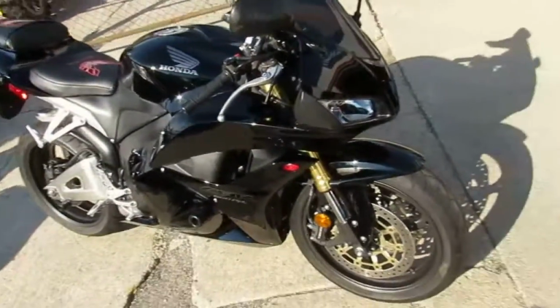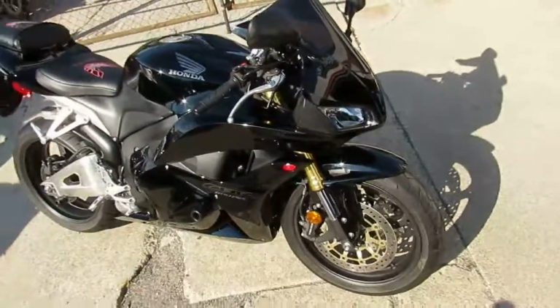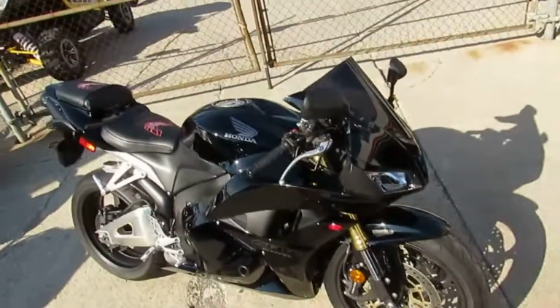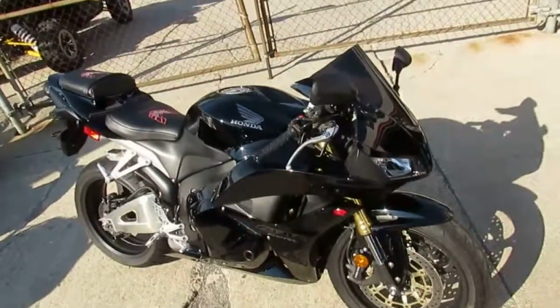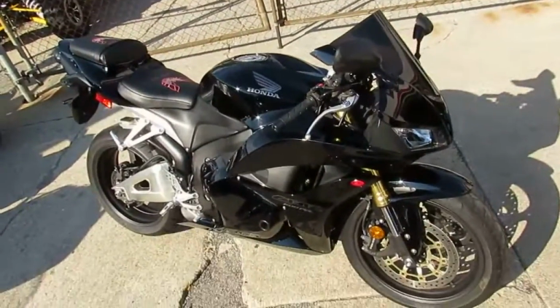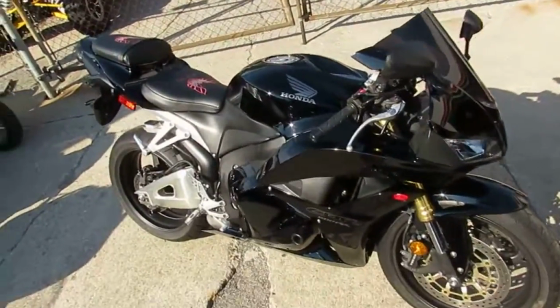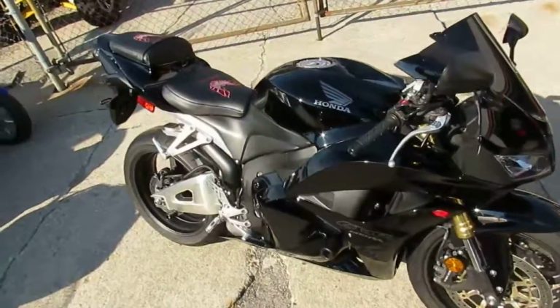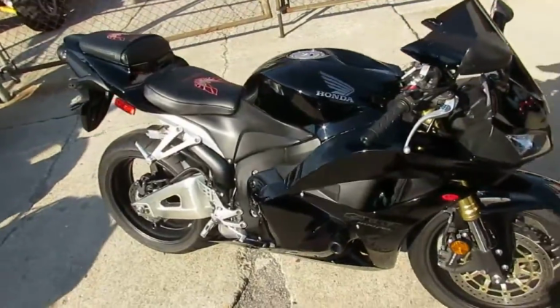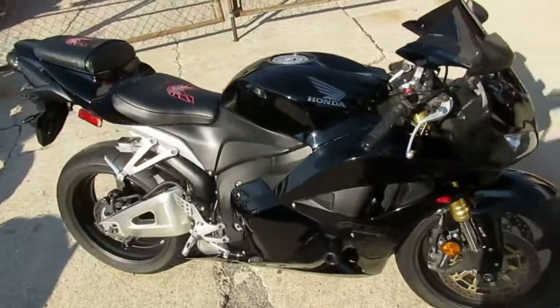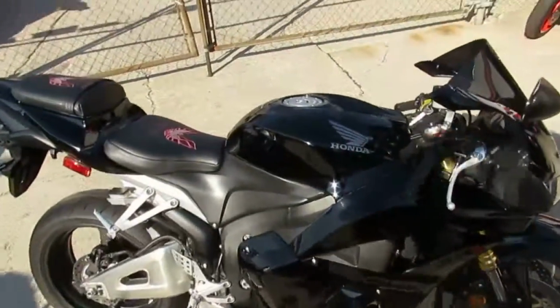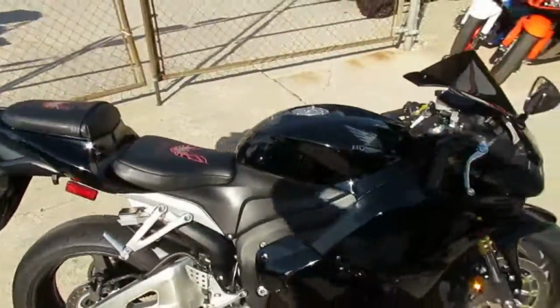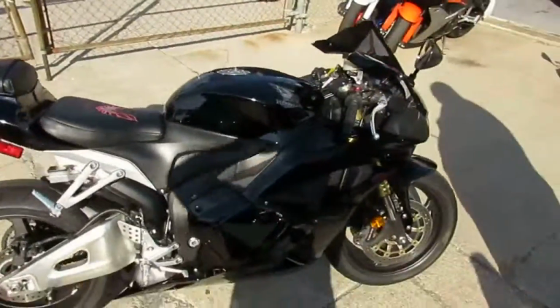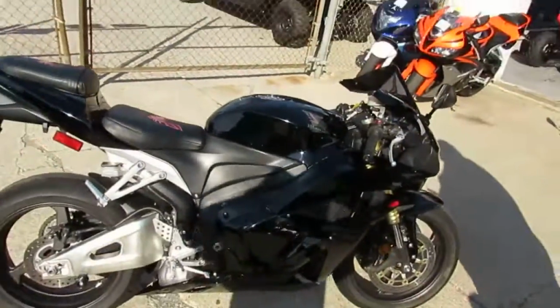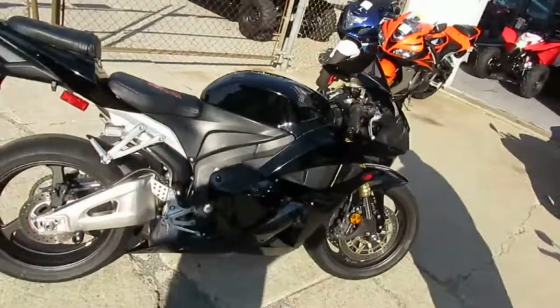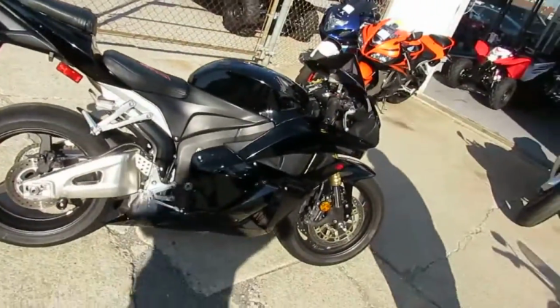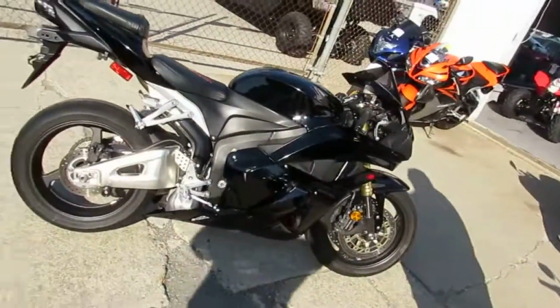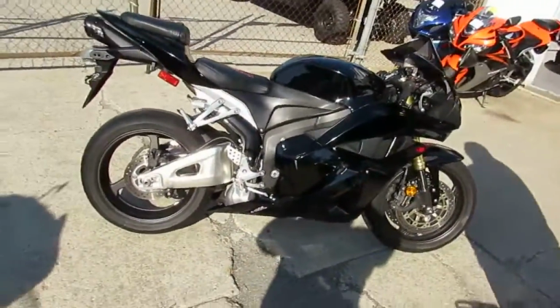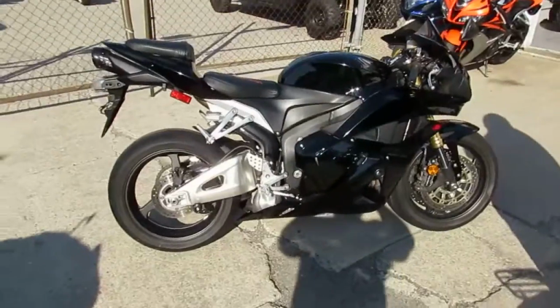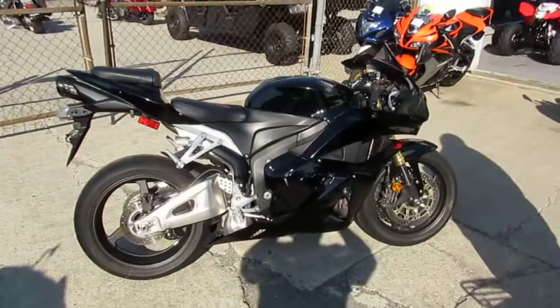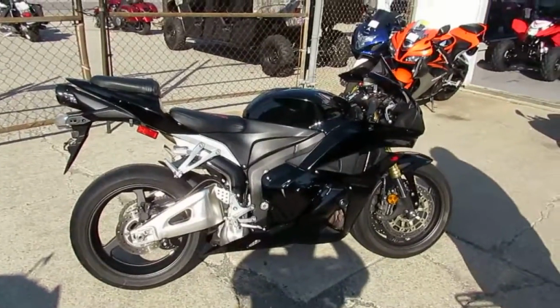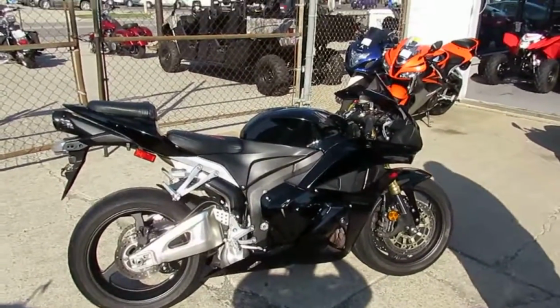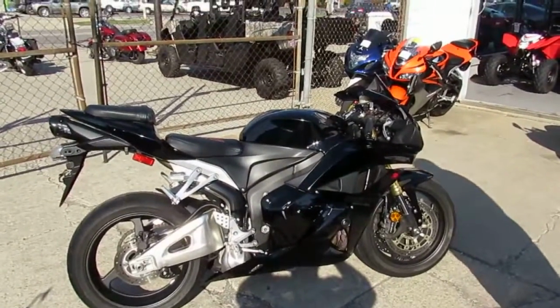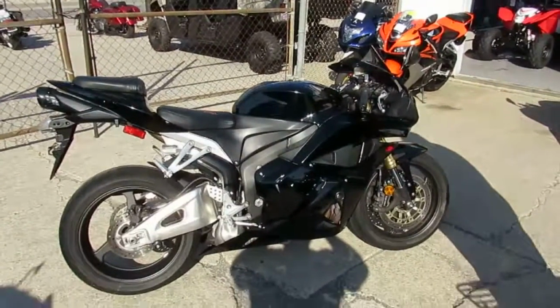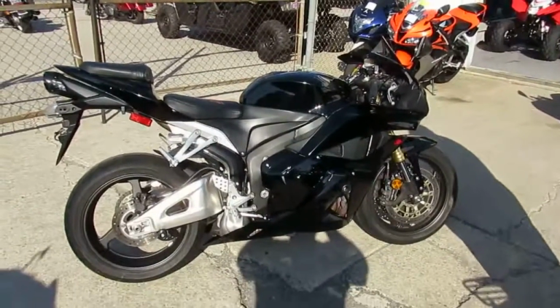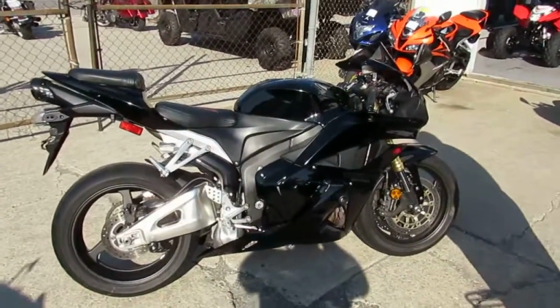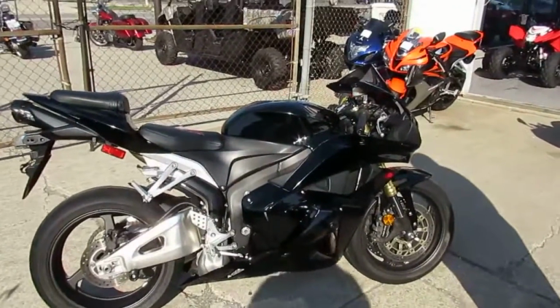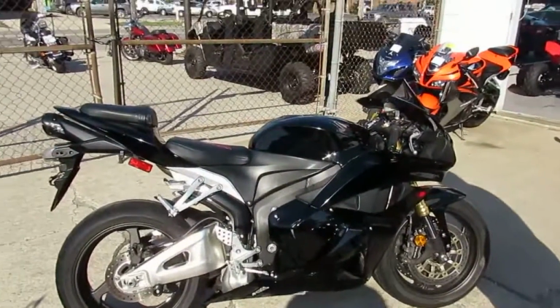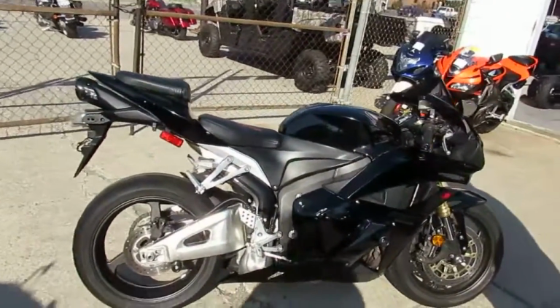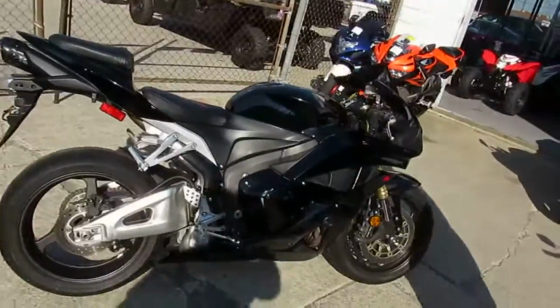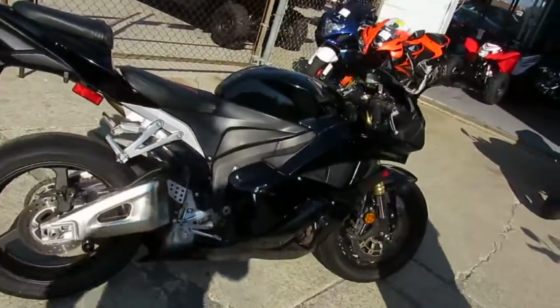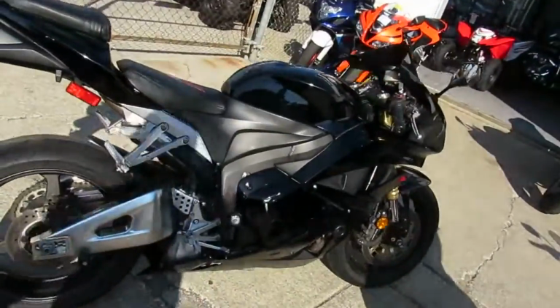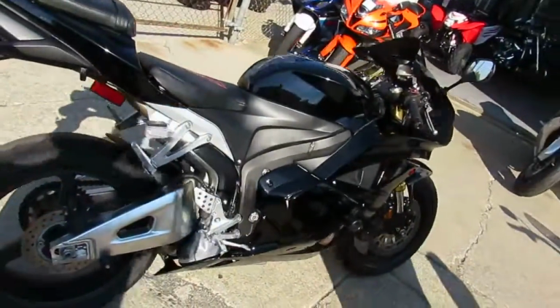This one here is a Honda CBR600RR for sale, only $7,900, and it's under Honda factory warranty until September of 2017. It's inspected, certified, all the fluids have been changed, and it's ready to tear up the street.